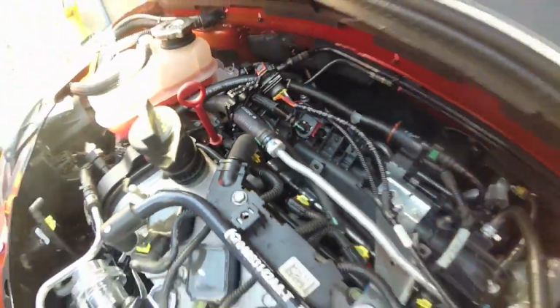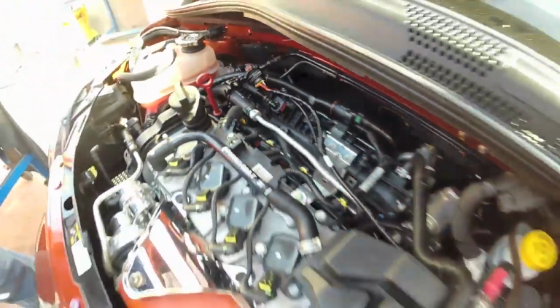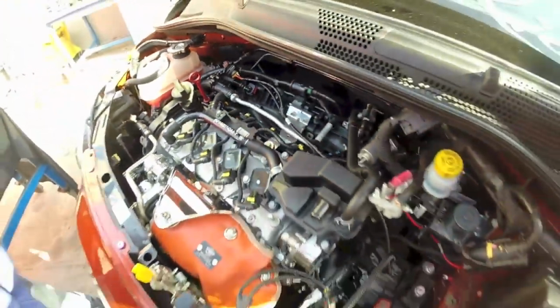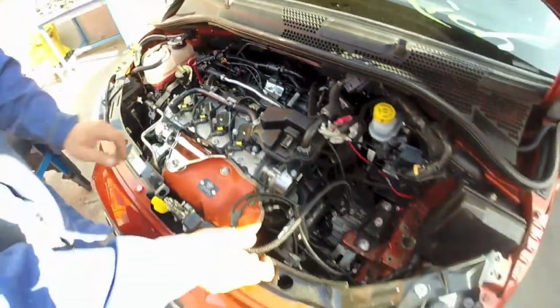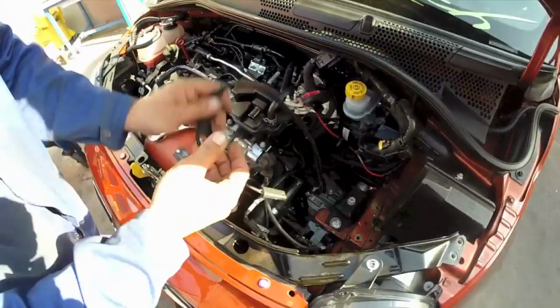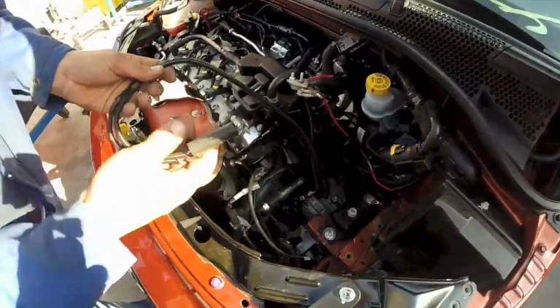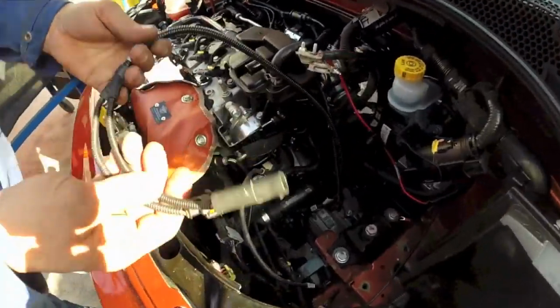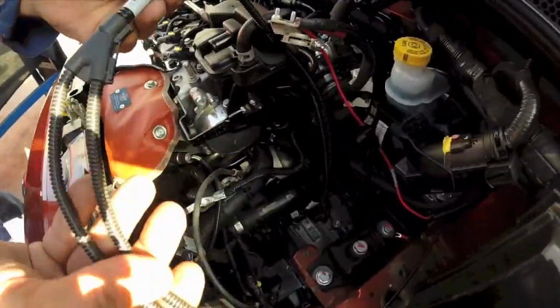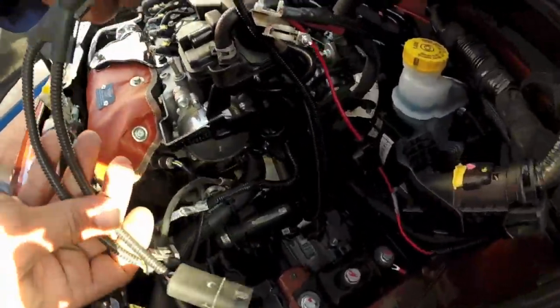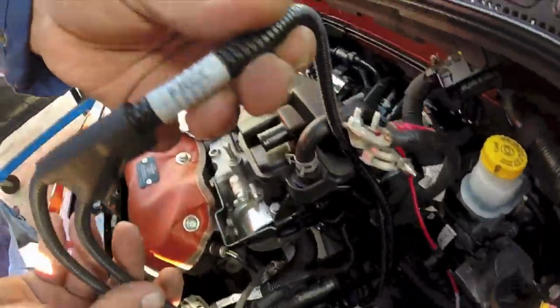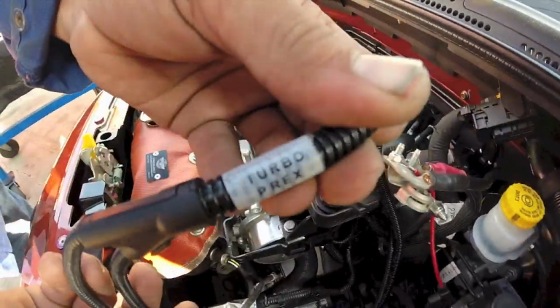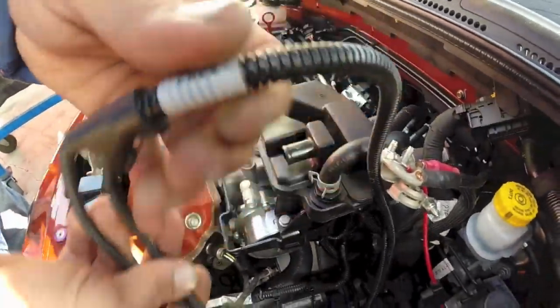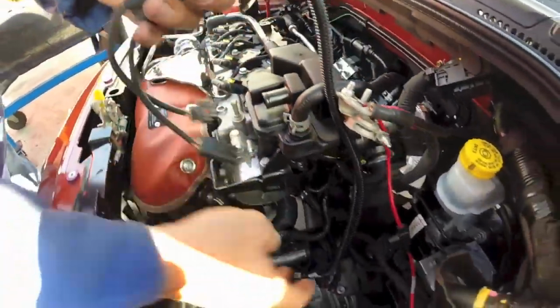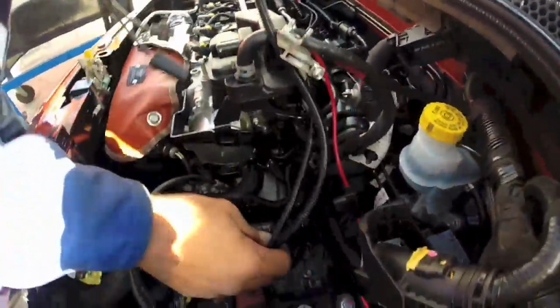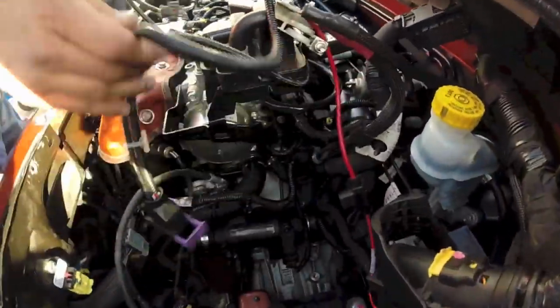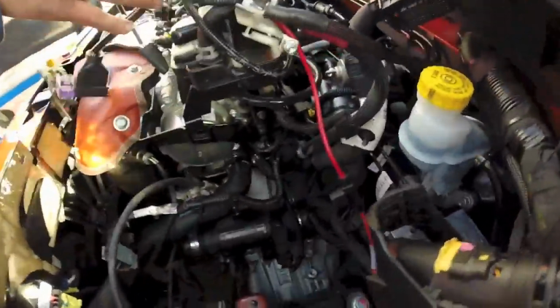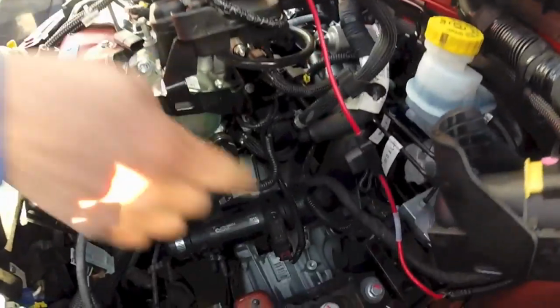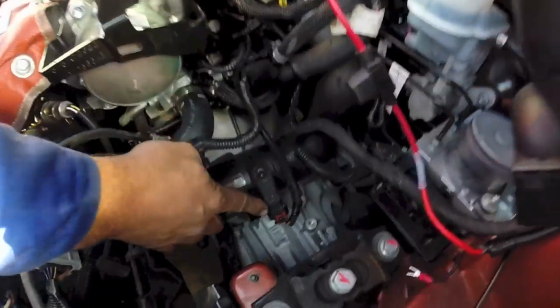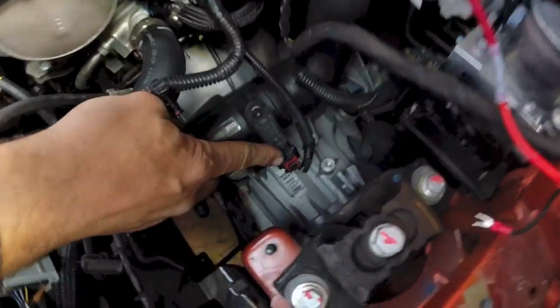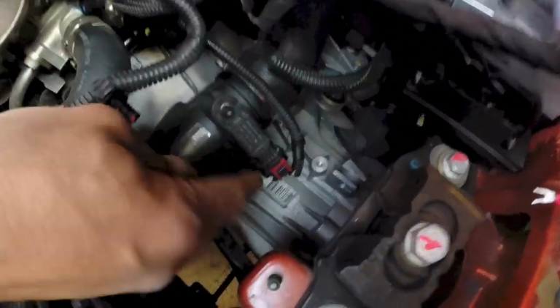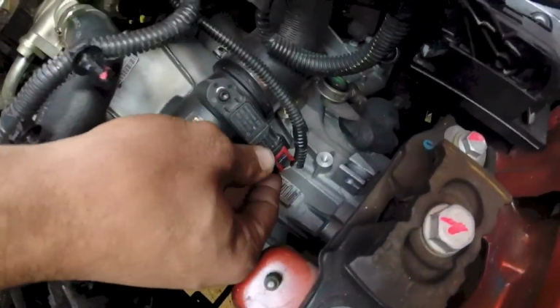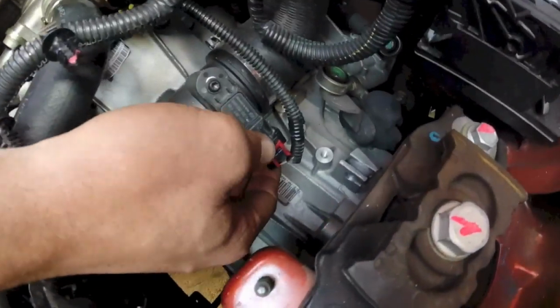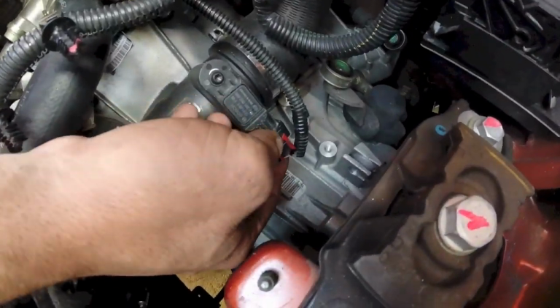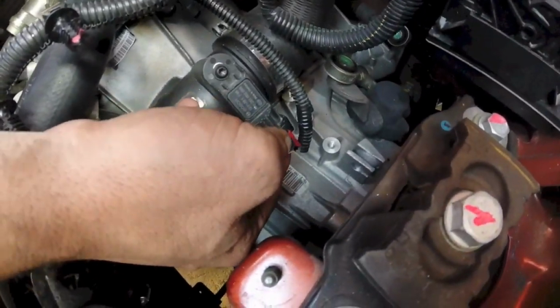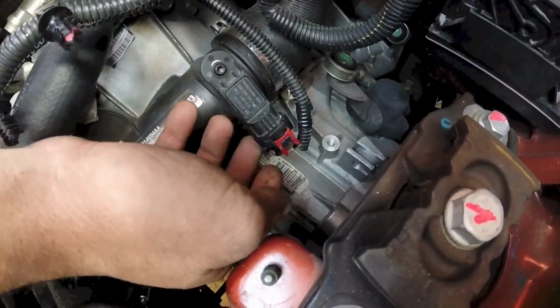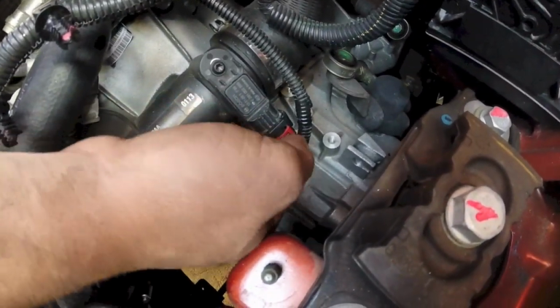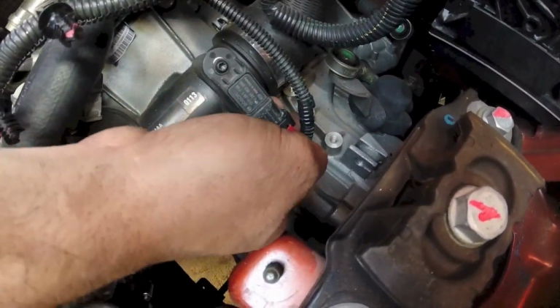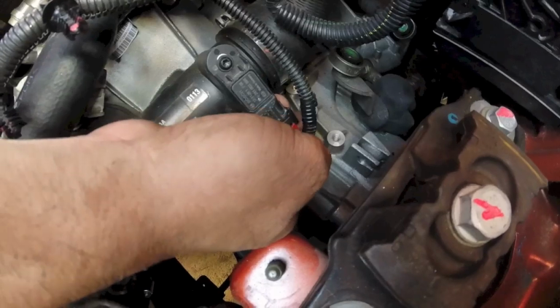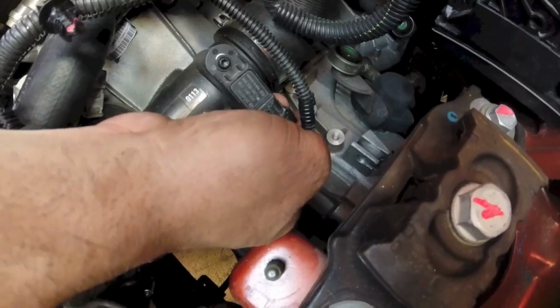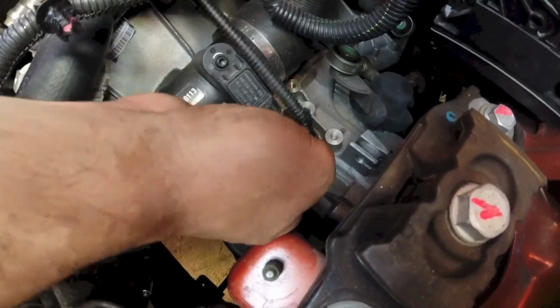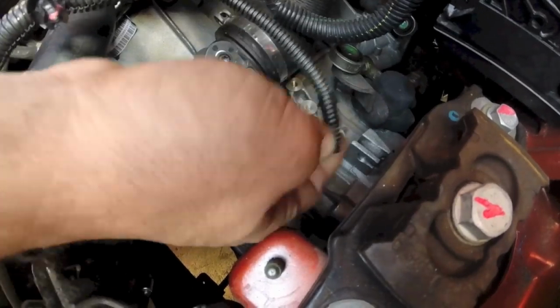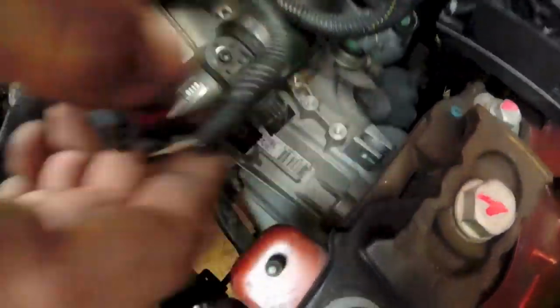Now coming over to this side of the engine bay, the turbo is going to be this one down here. The same process — slide the red safety clip off and remove.